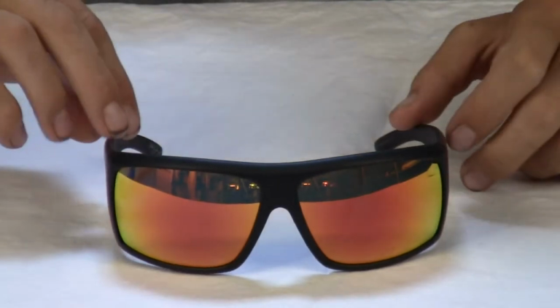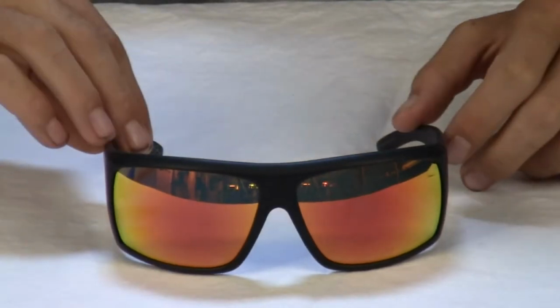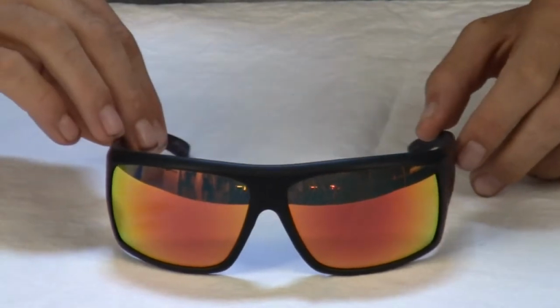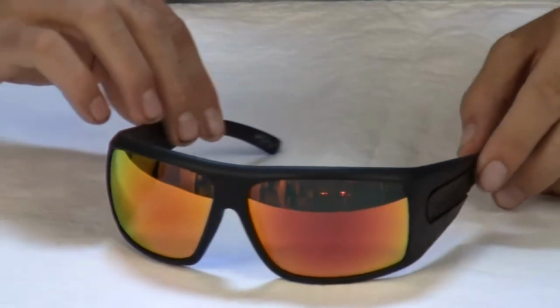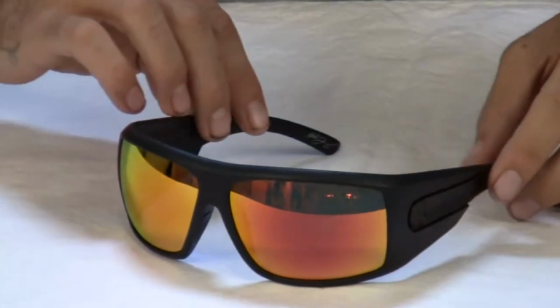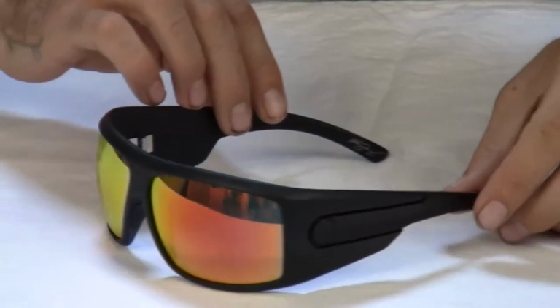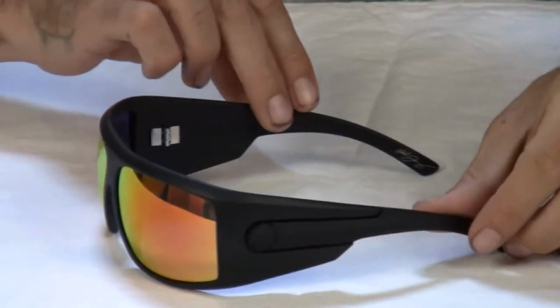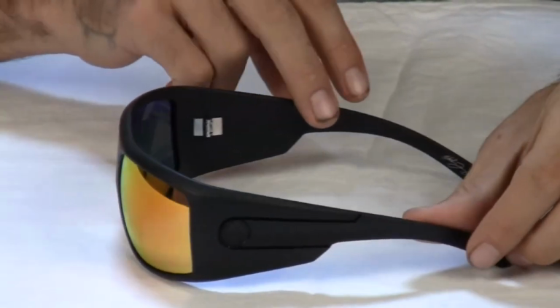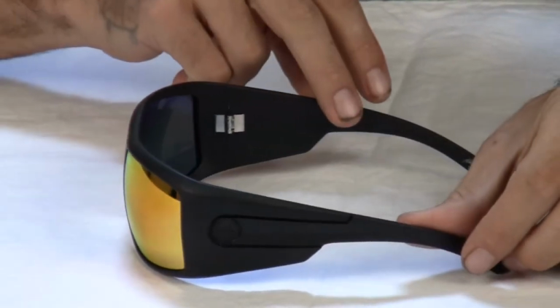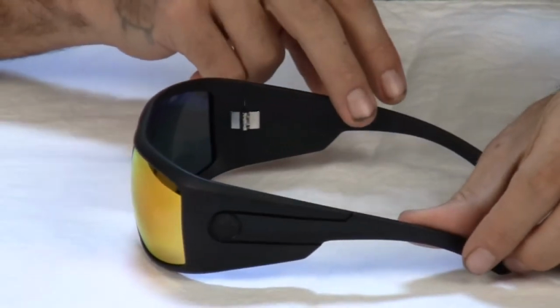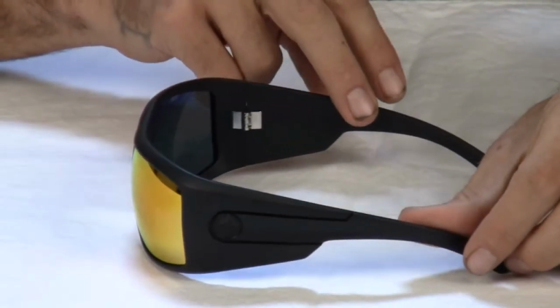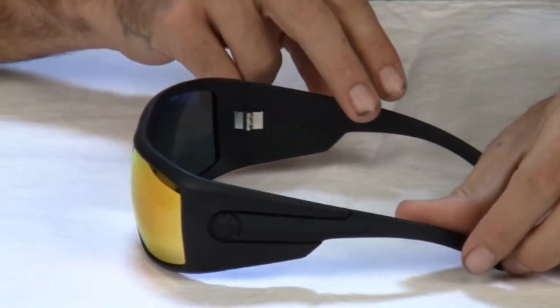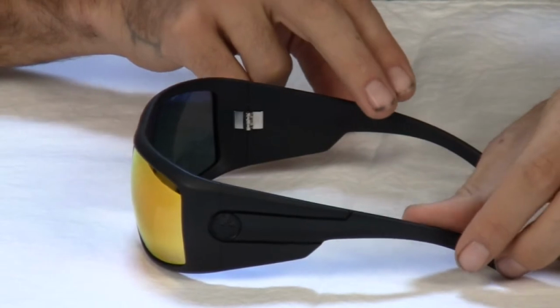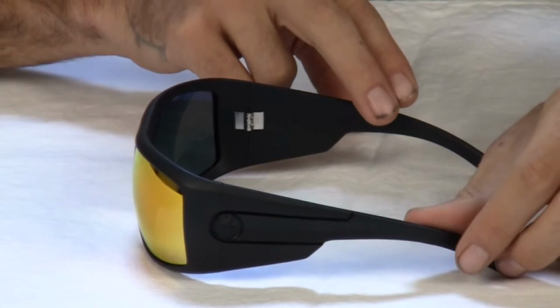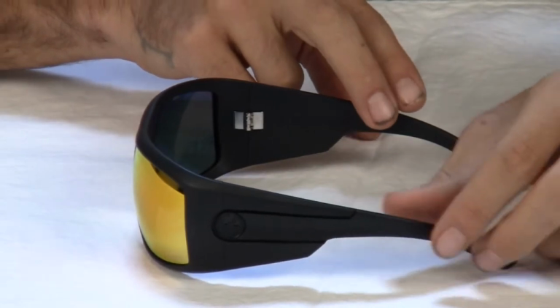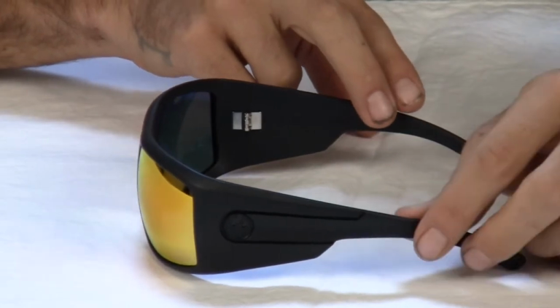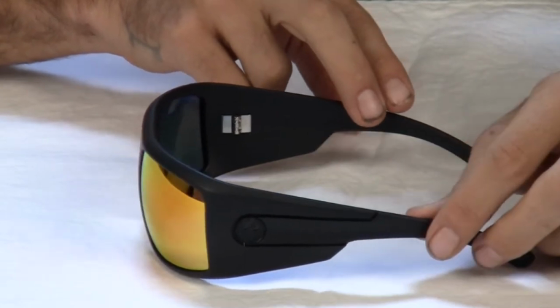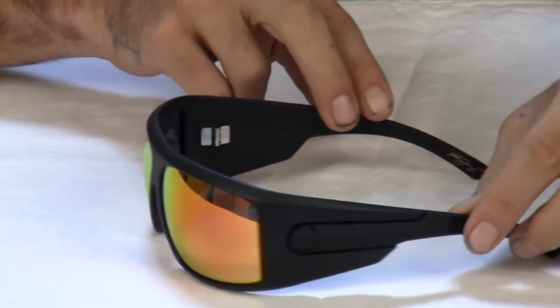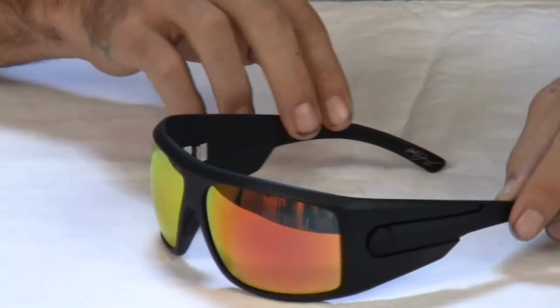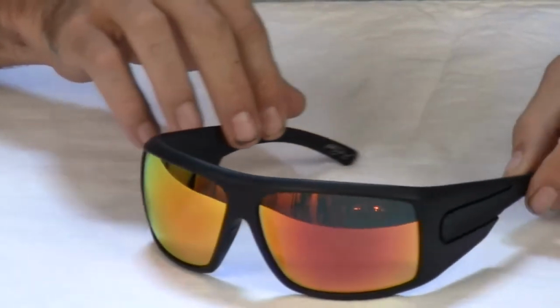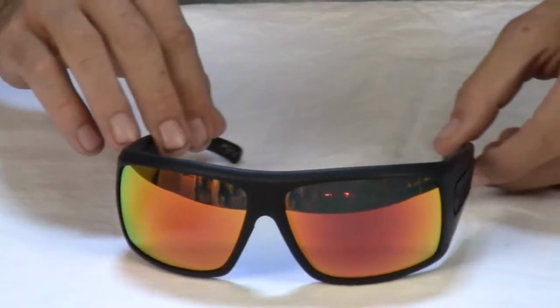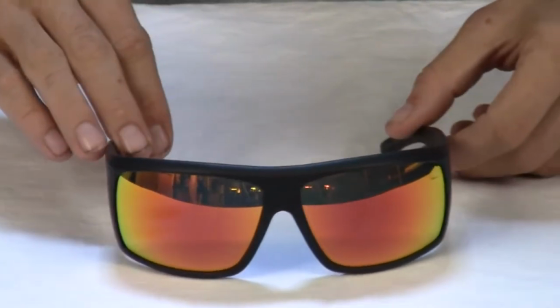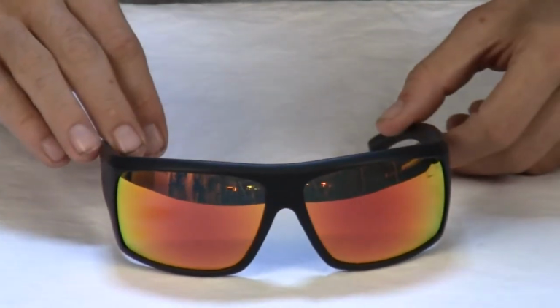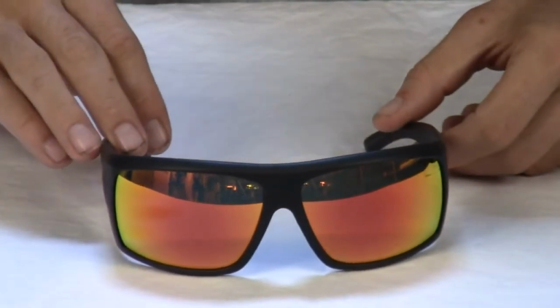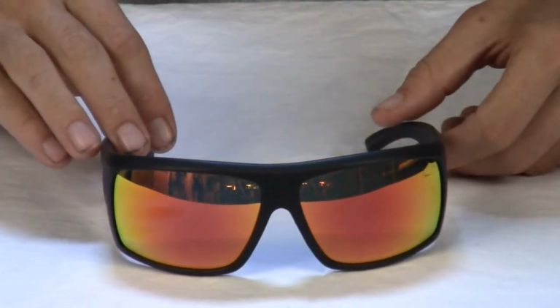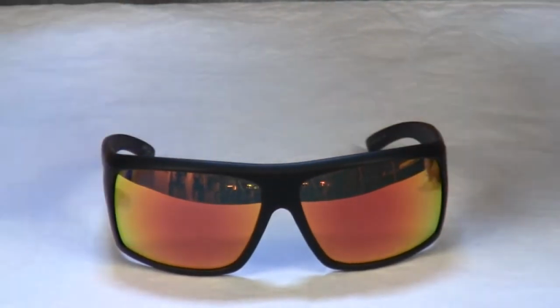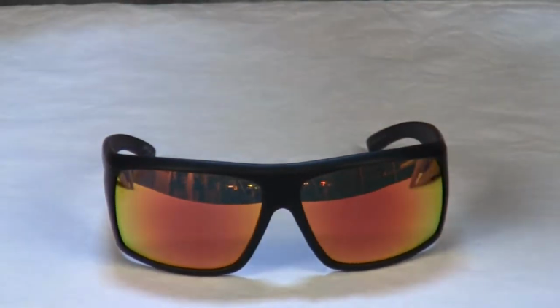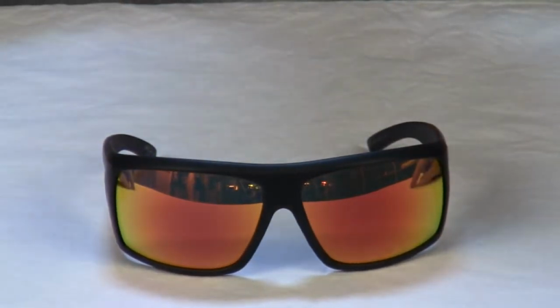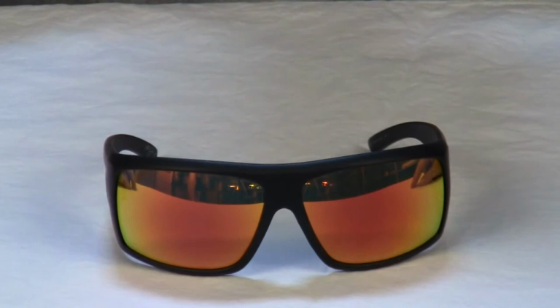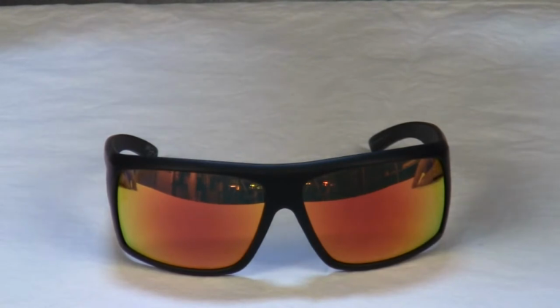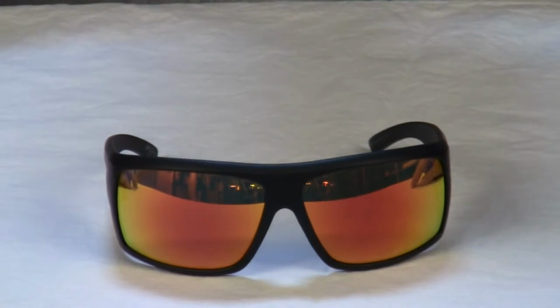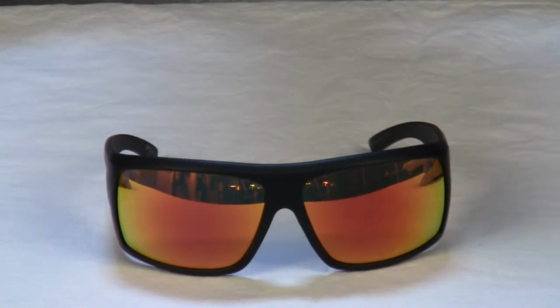The Shield features Dragon's performance polar lens system with Mick's wish list of colors, coatings, and treatments. The Shield is the only sunglass you will ever need.